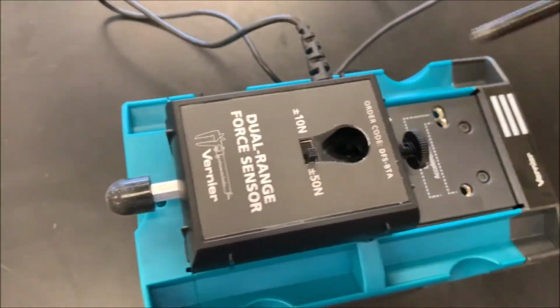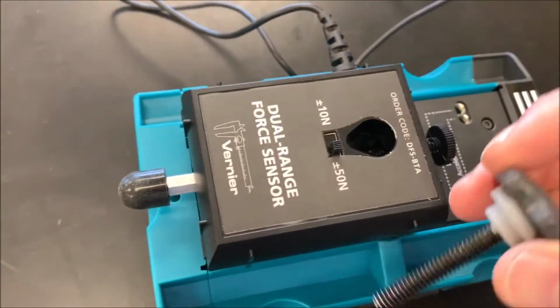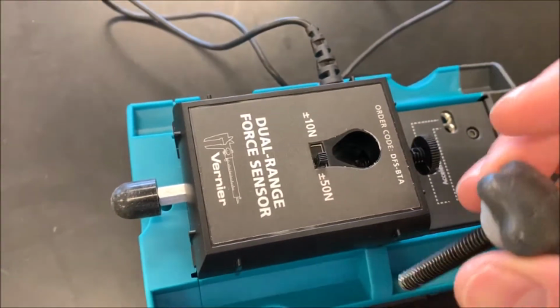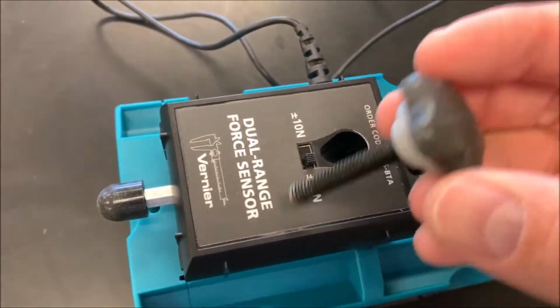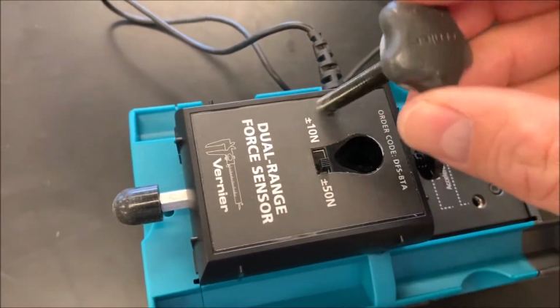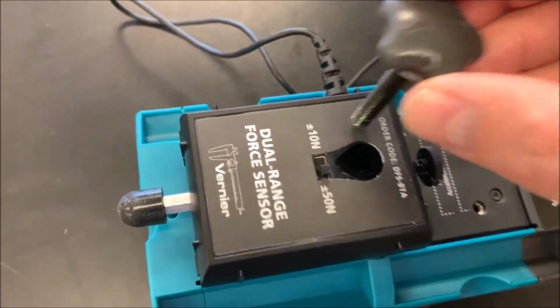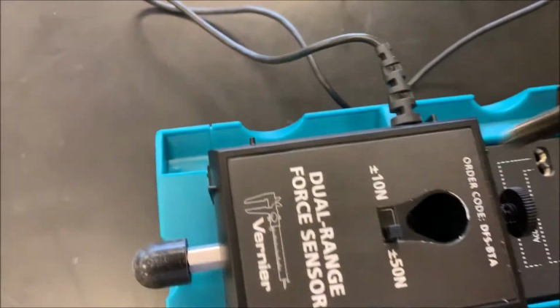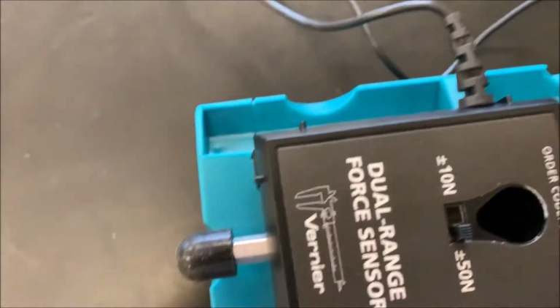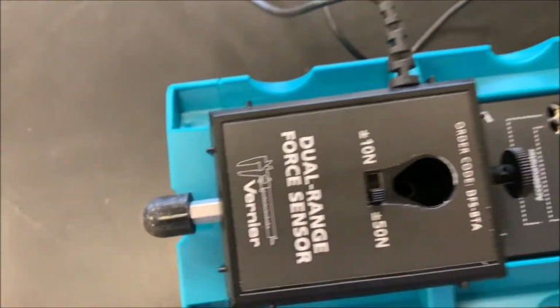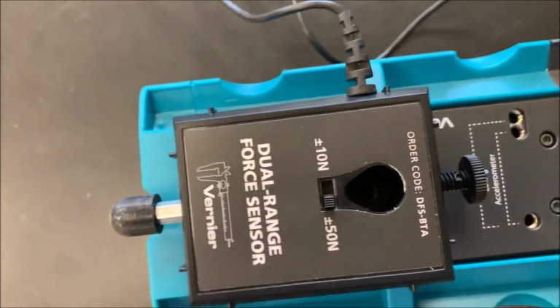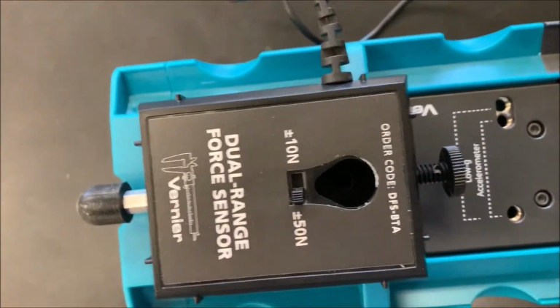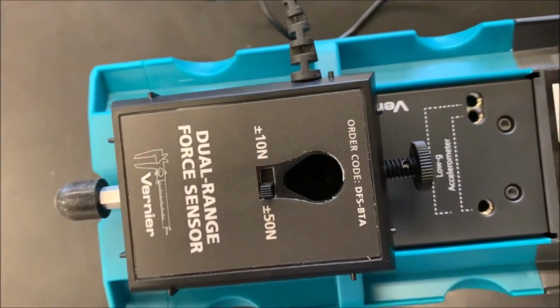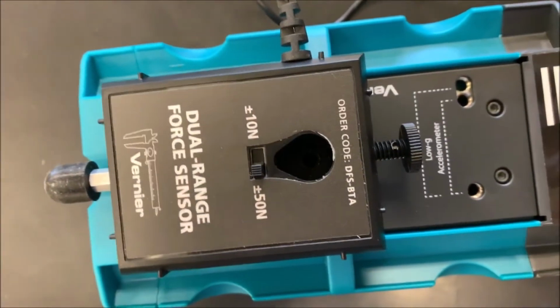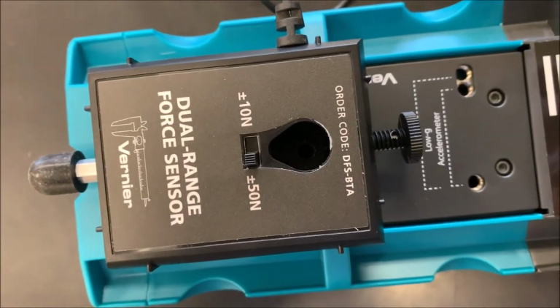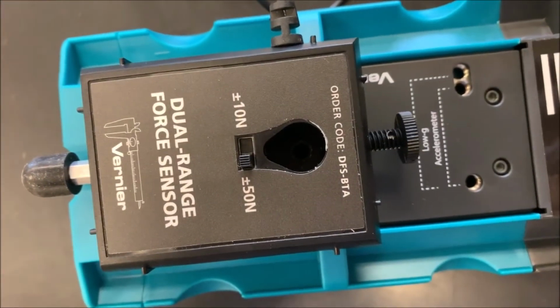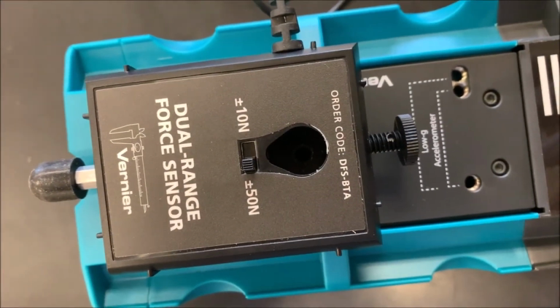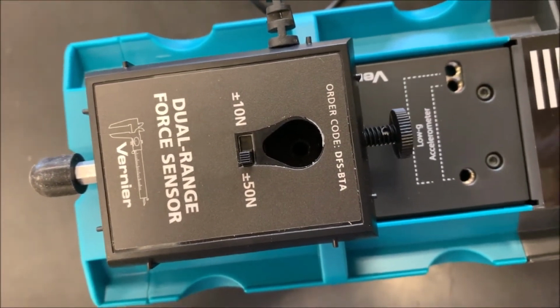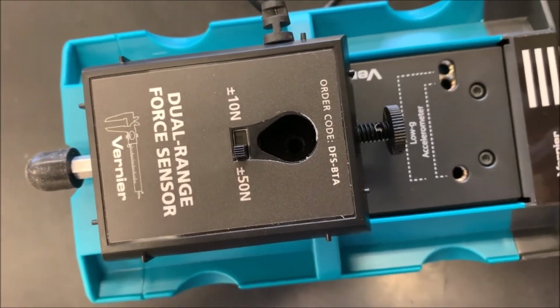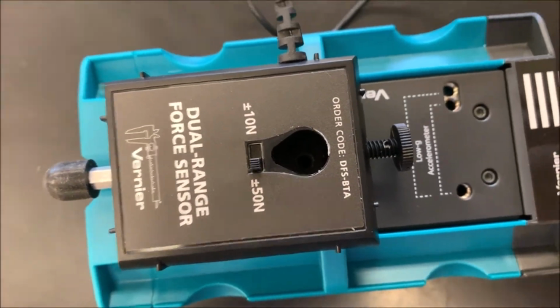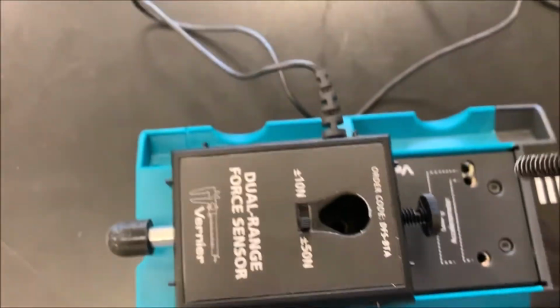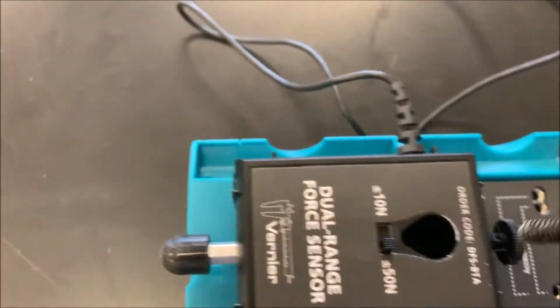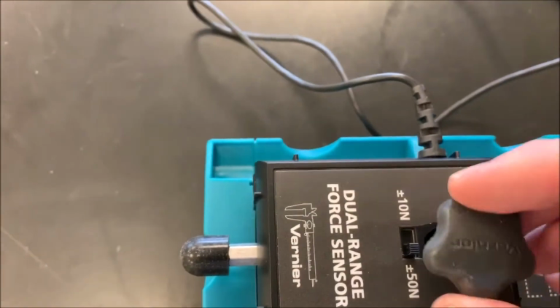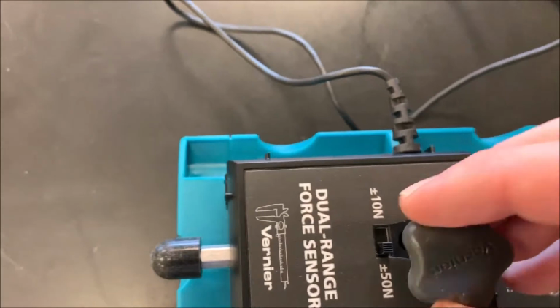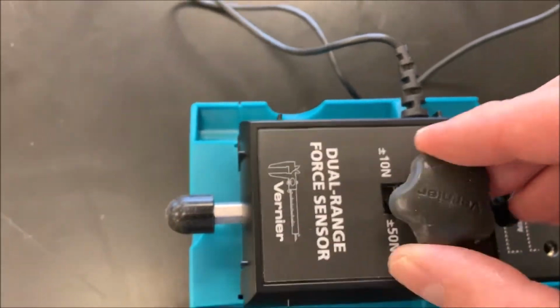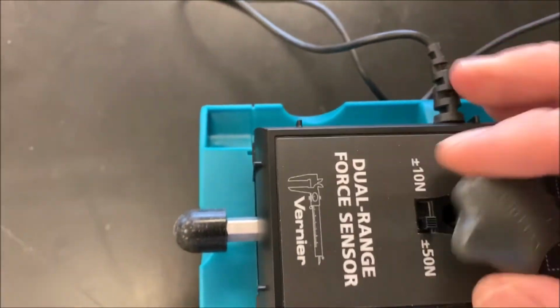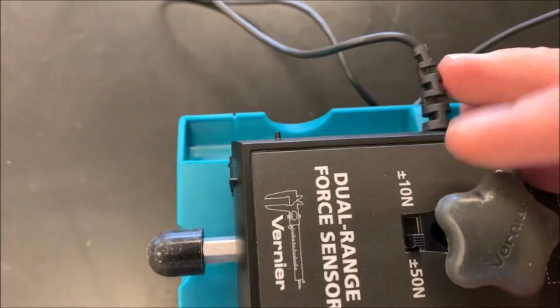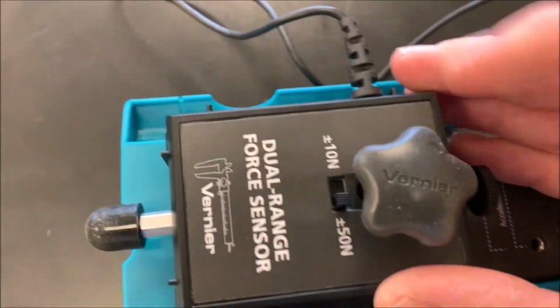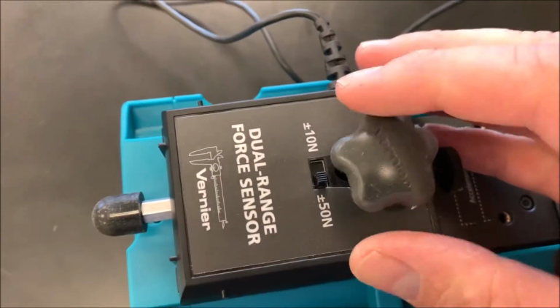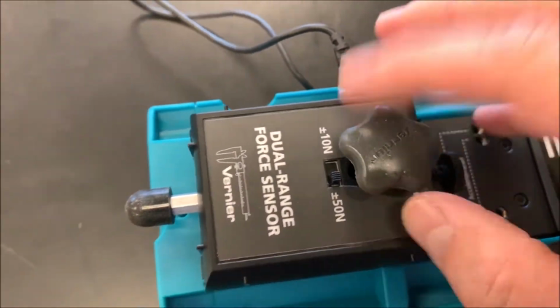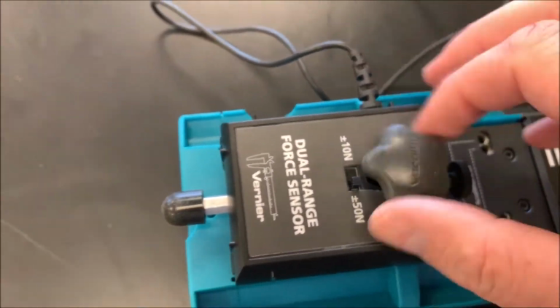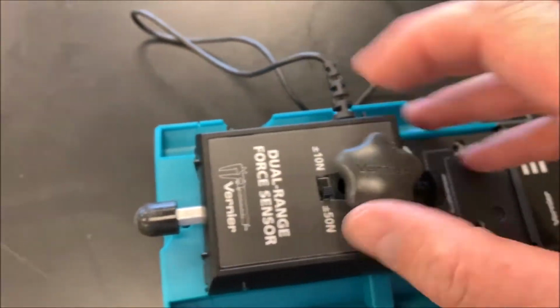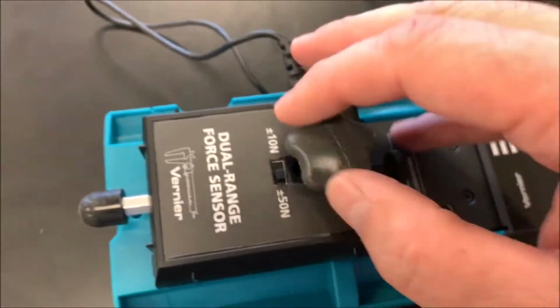All we do is take our fastener — I can't quite see it in there, but the fastener goes right in there and you can just tighten it down.